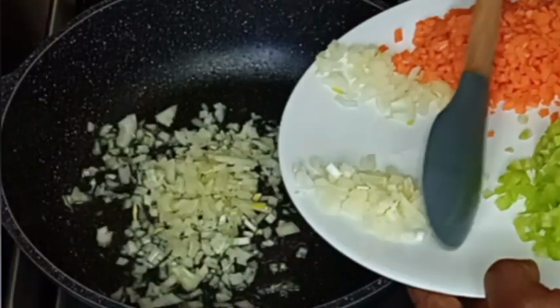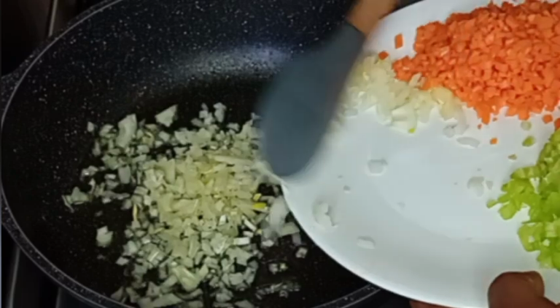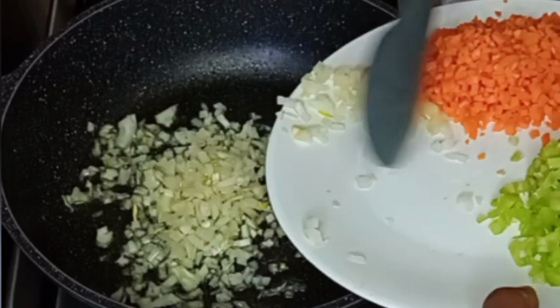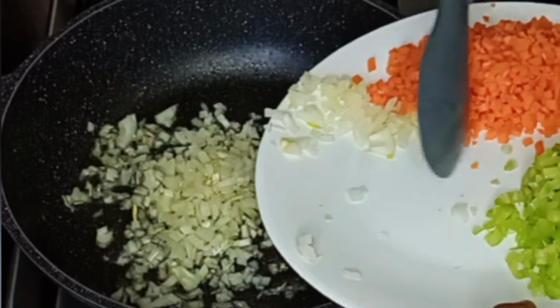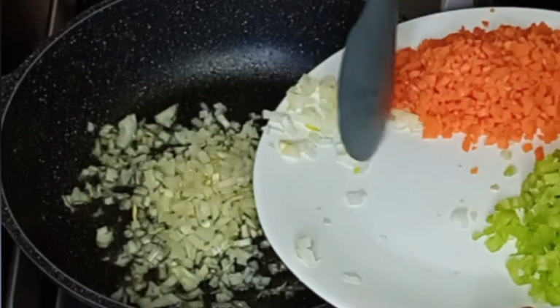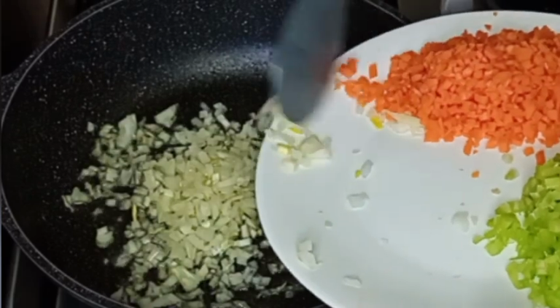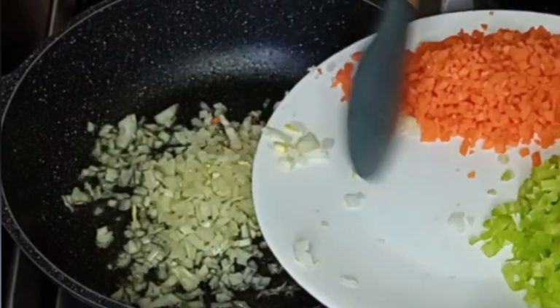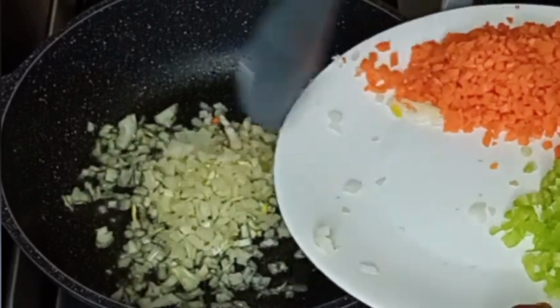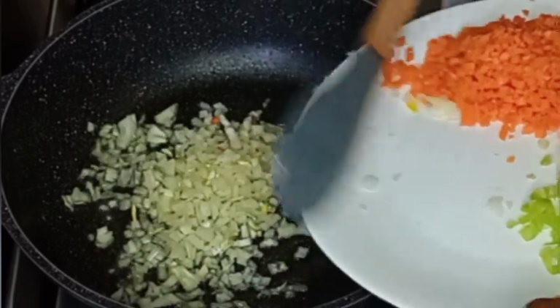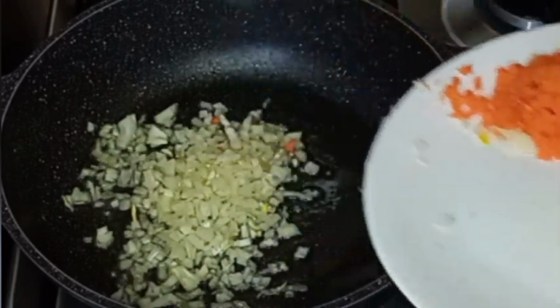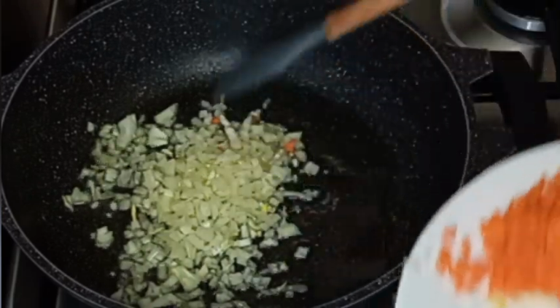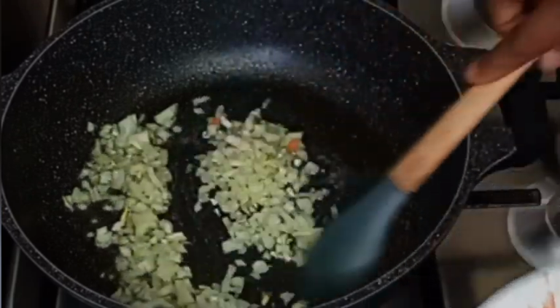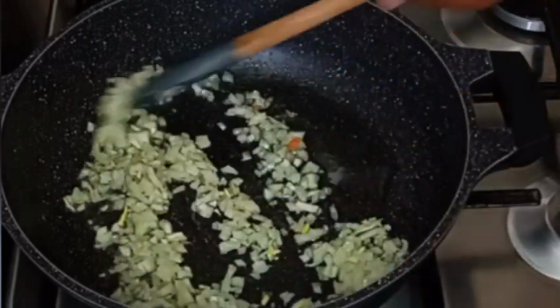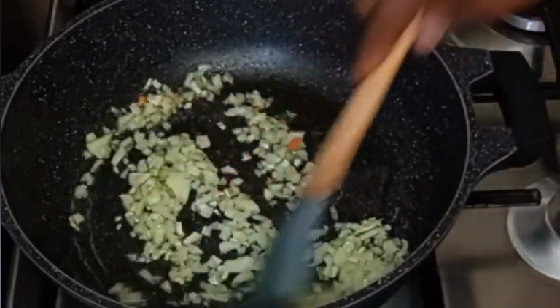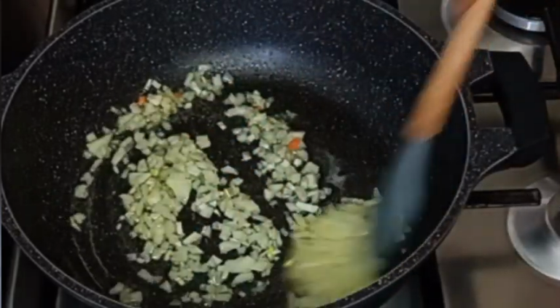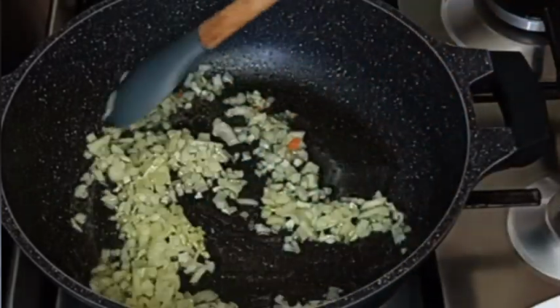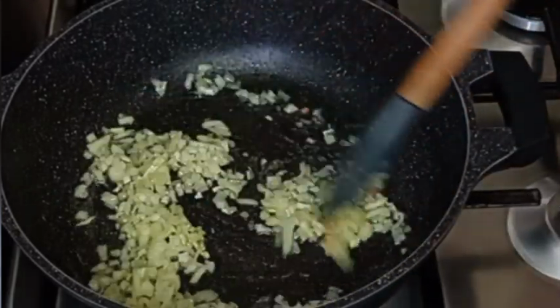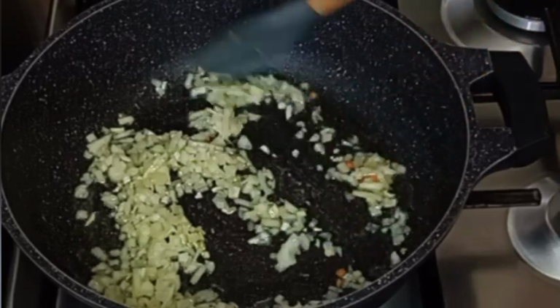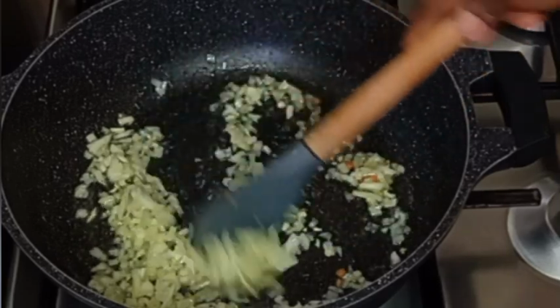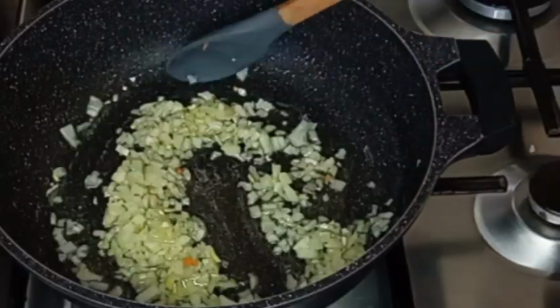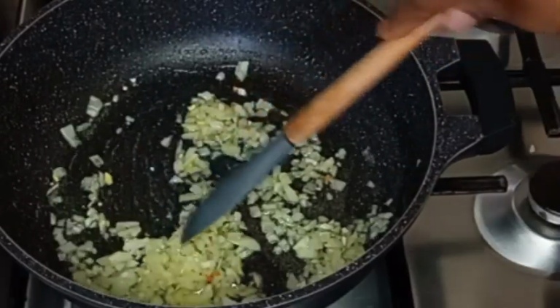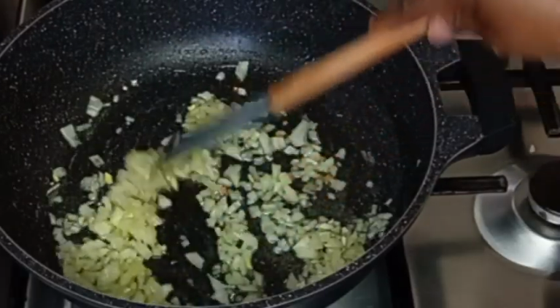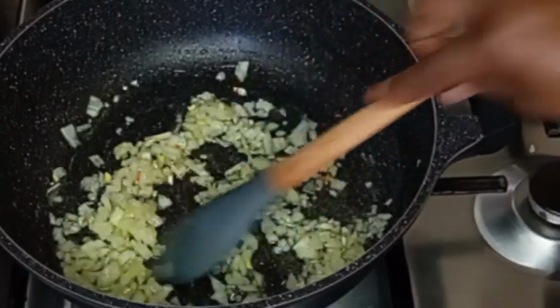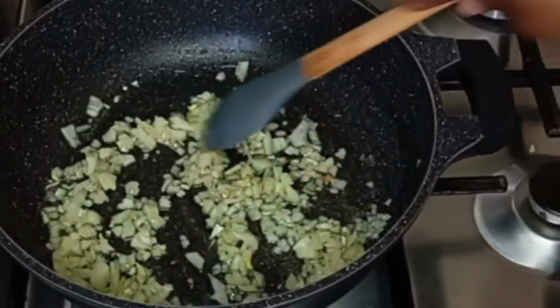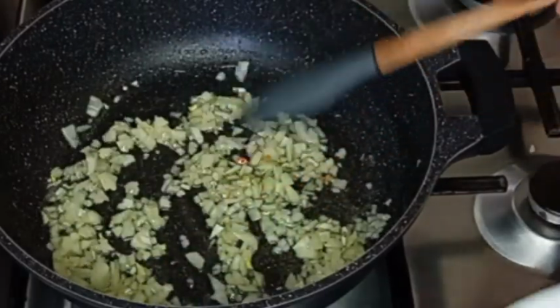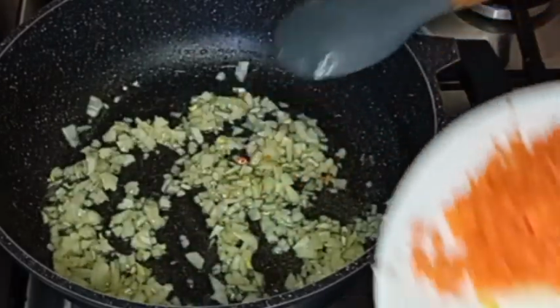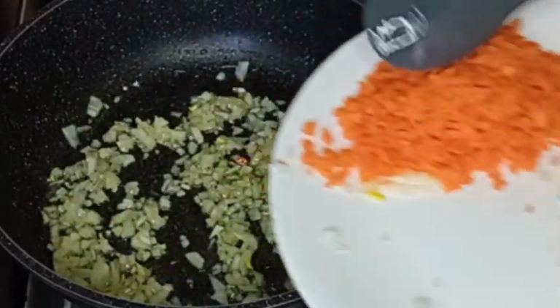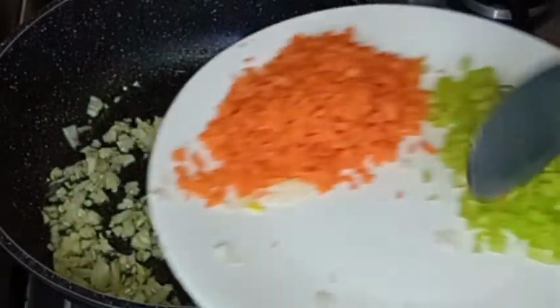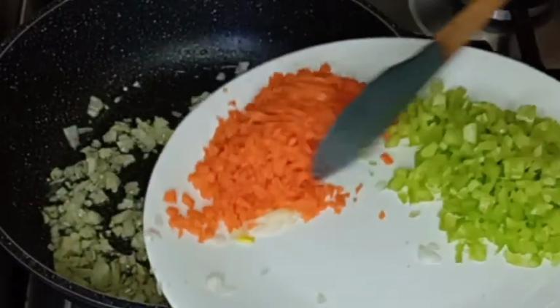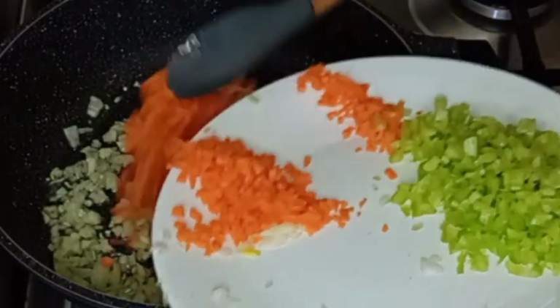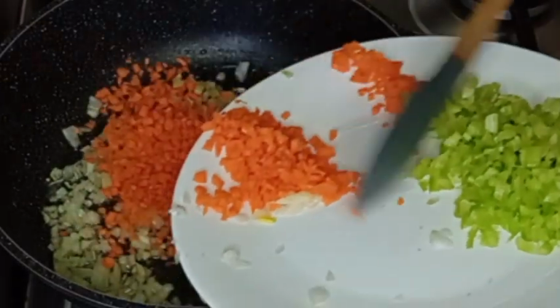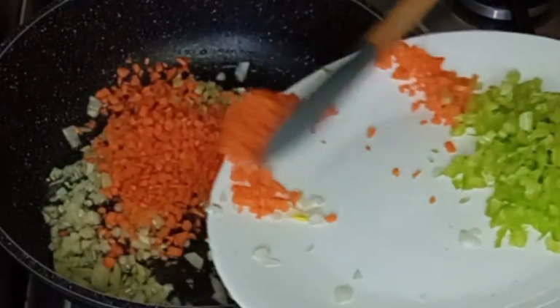Next, I'm going to fry my sliced onions for about one to two minutes before I add the carrots and celery.